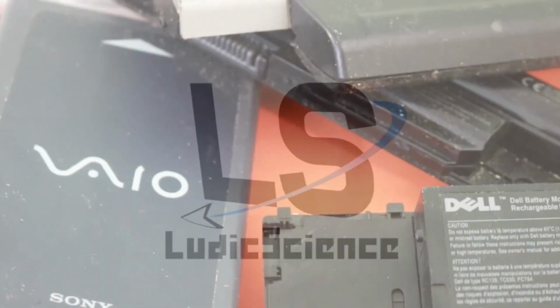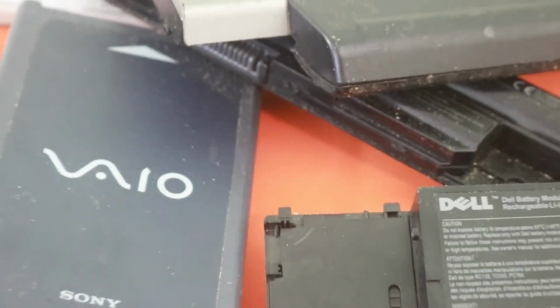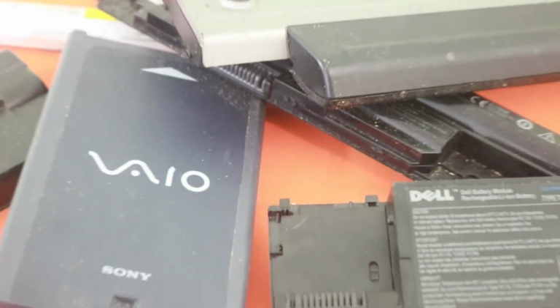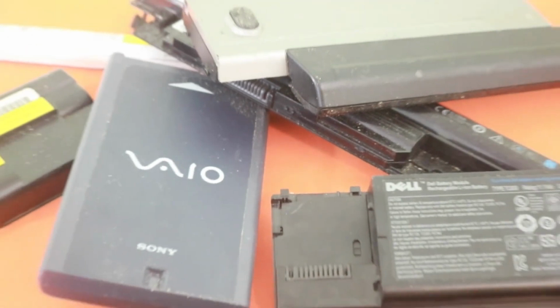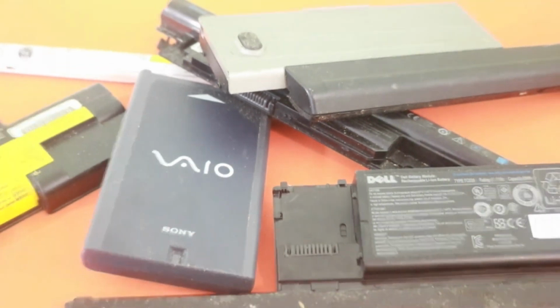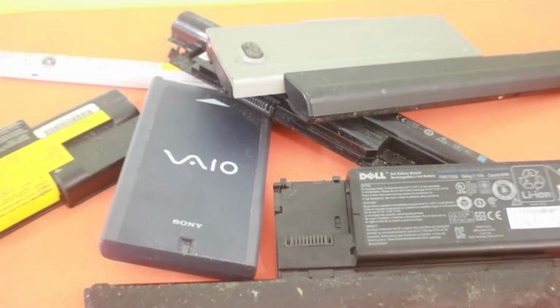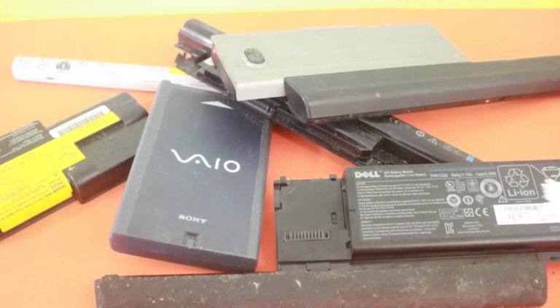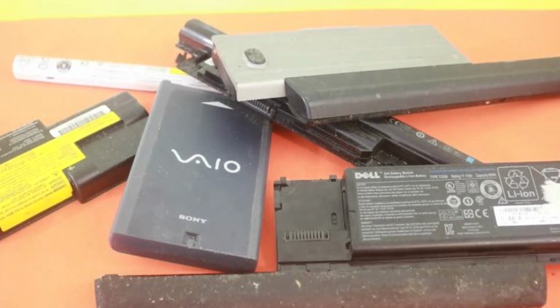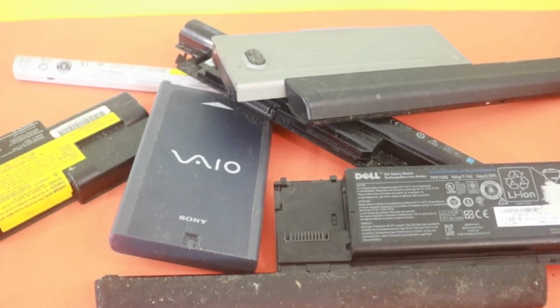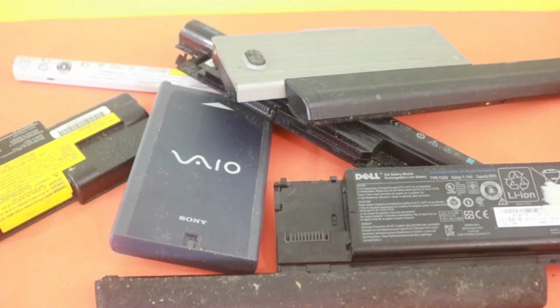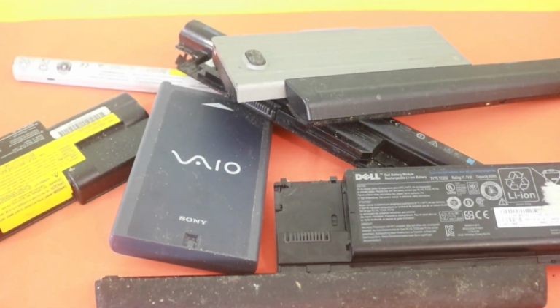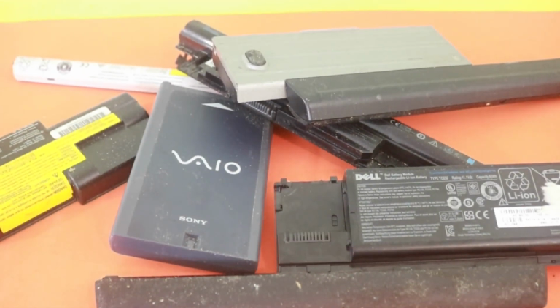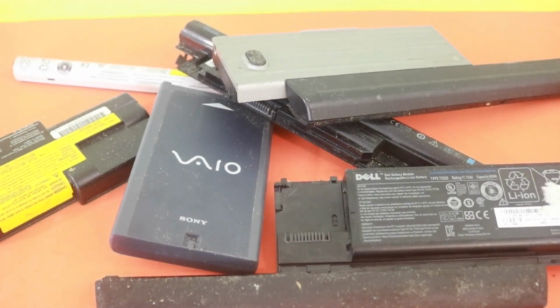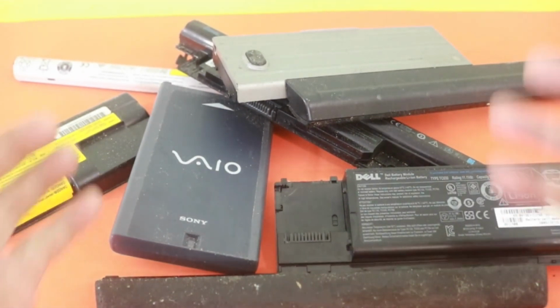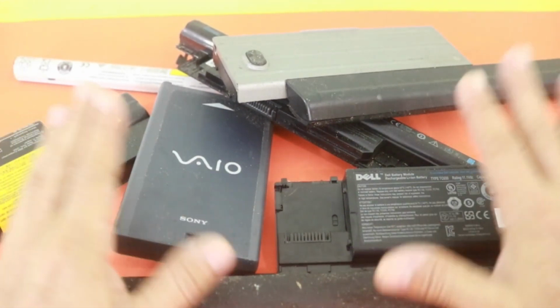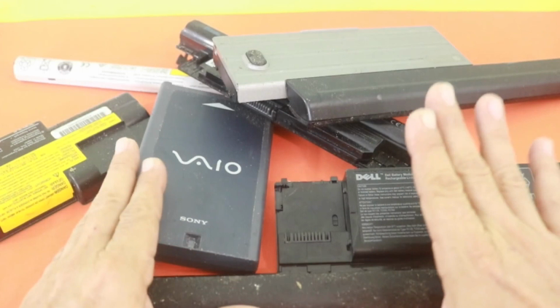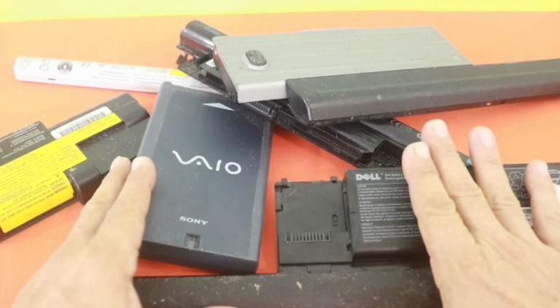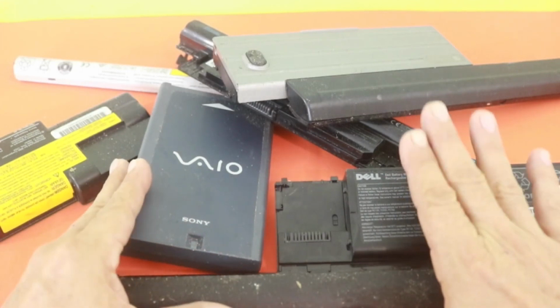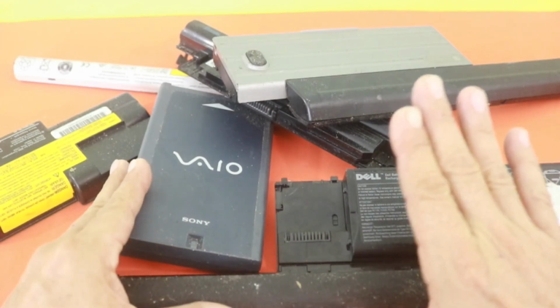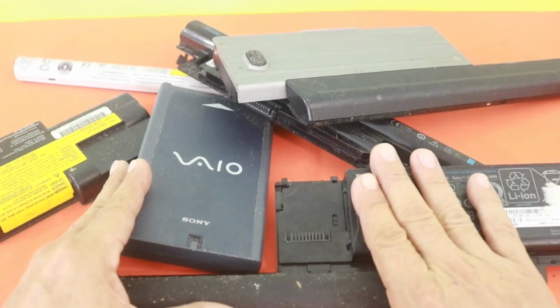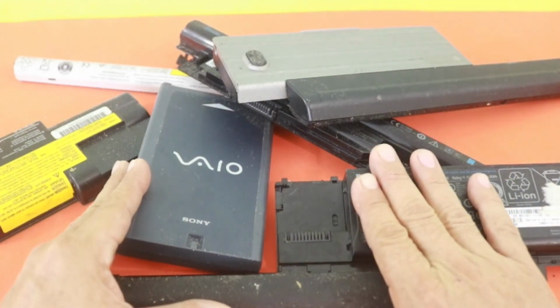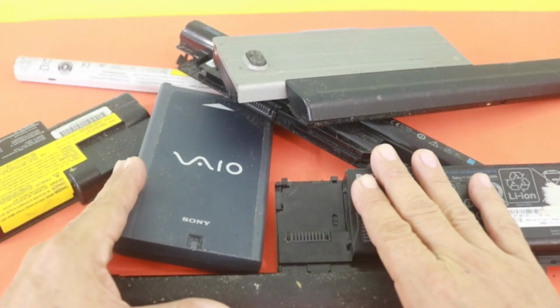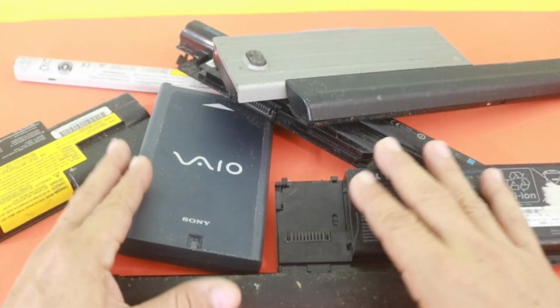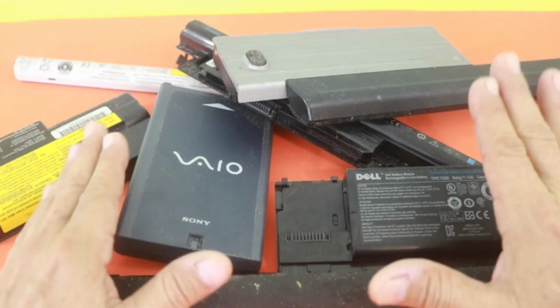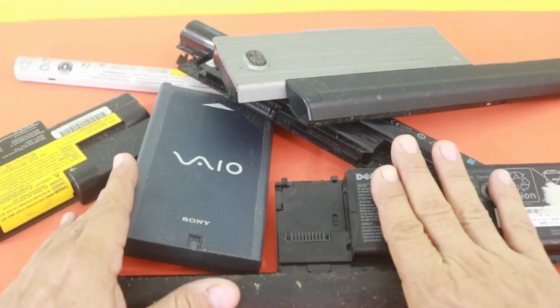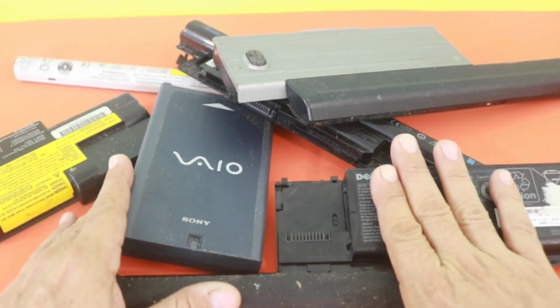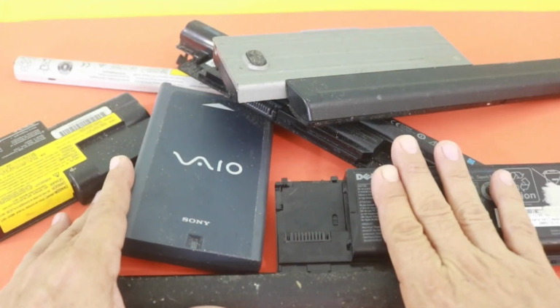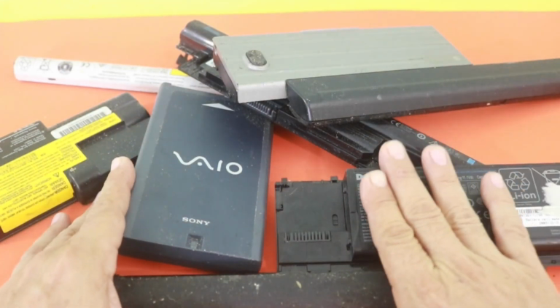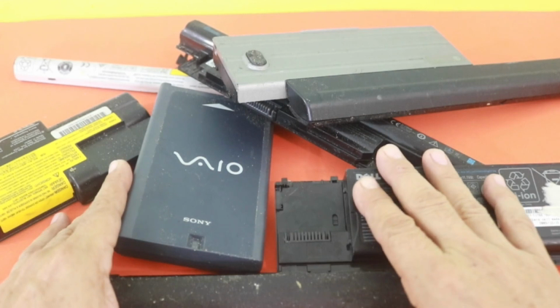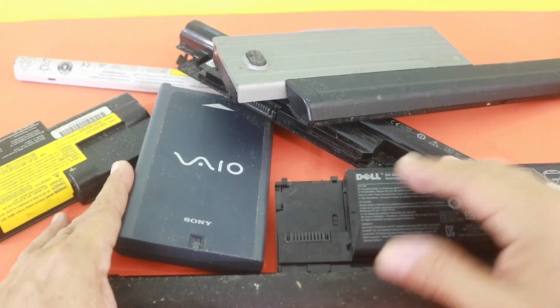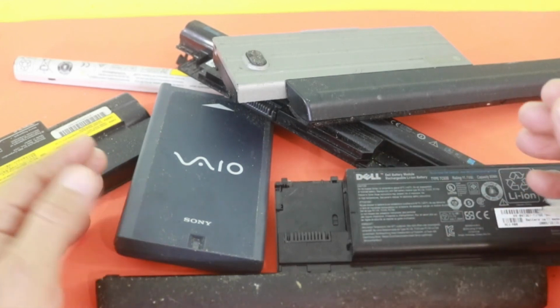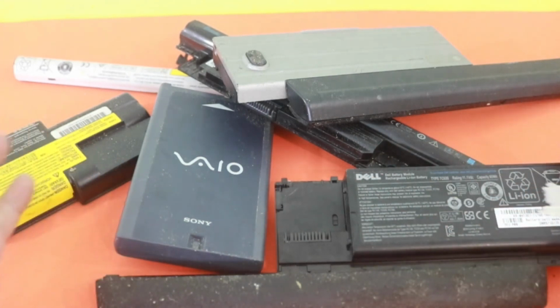Hello, welcome to Ludic Science. Today I will talk about obtaining lithium batteries from damaged battery packs from laptops.